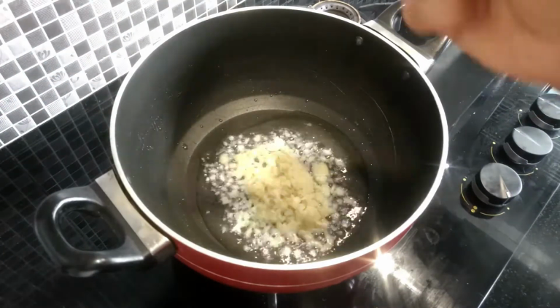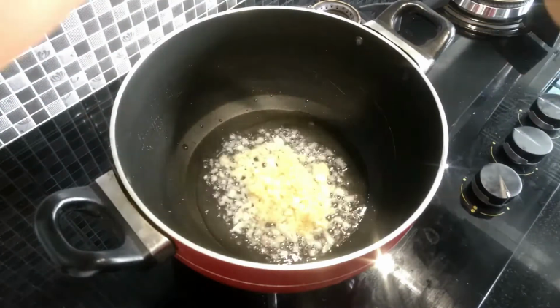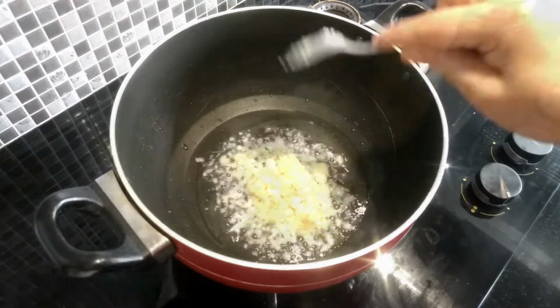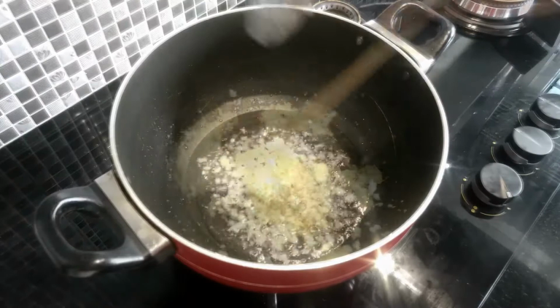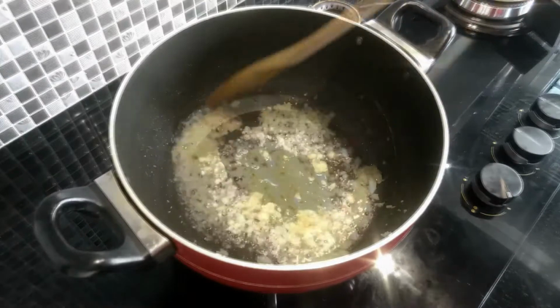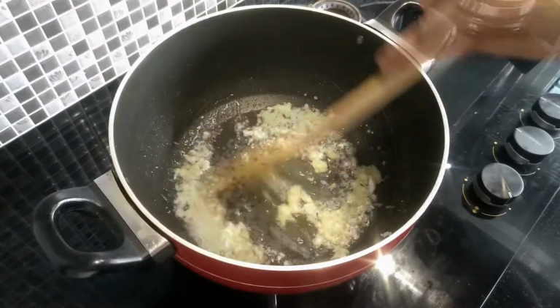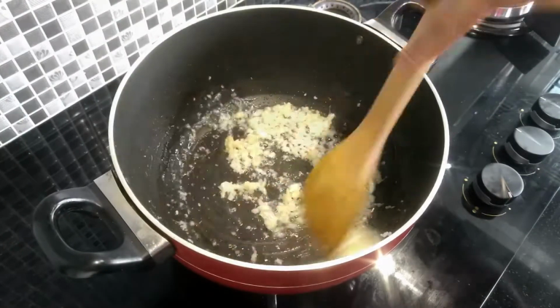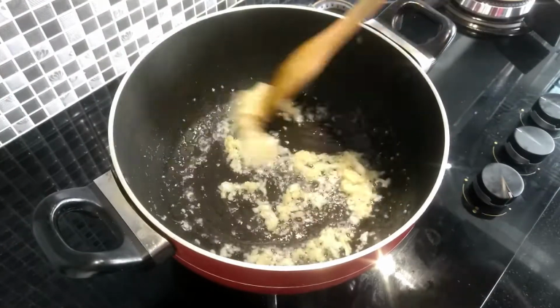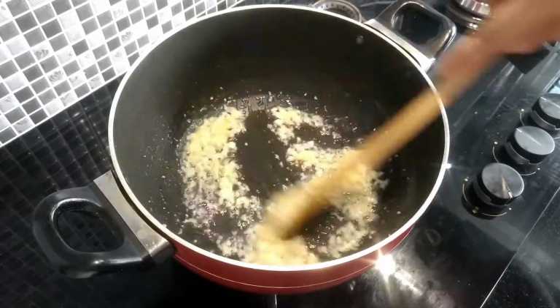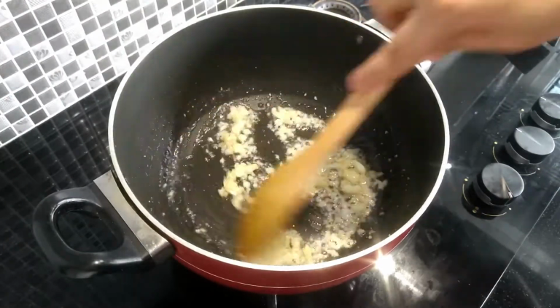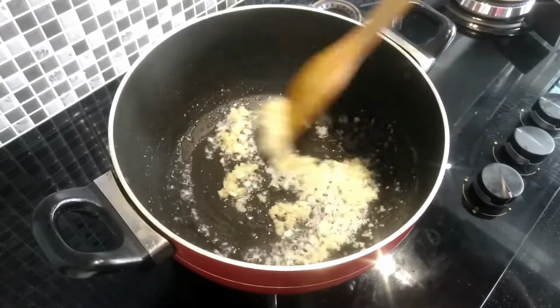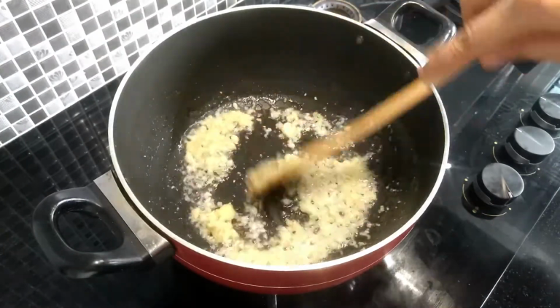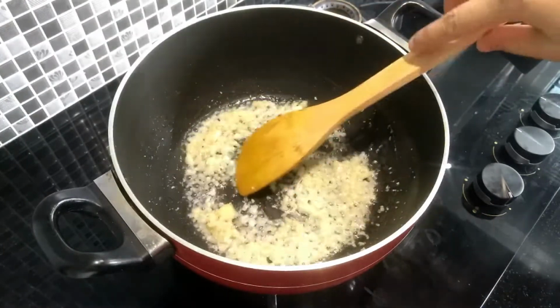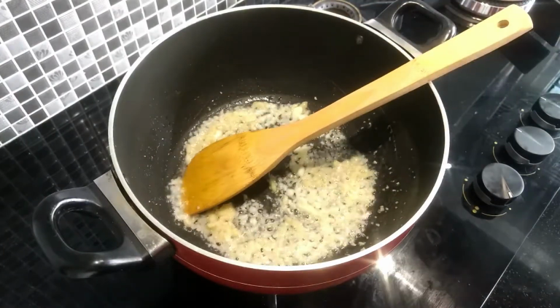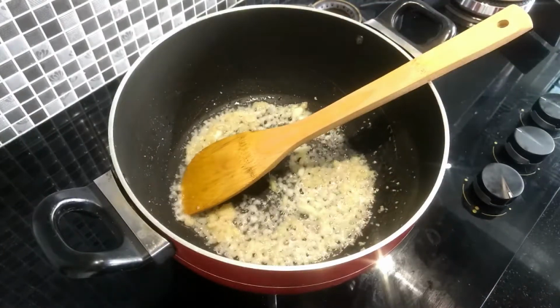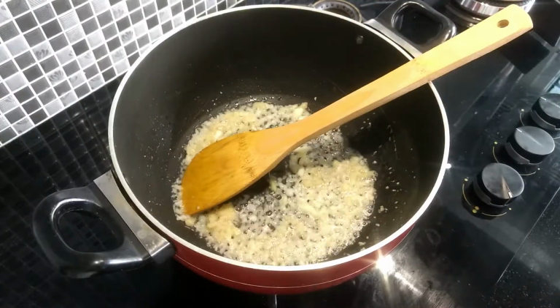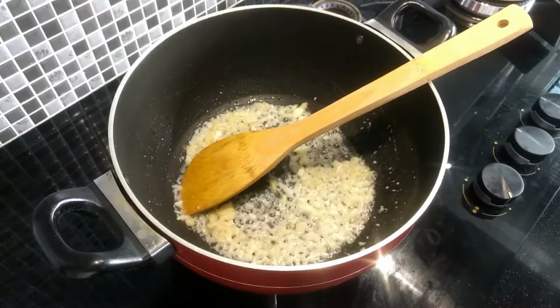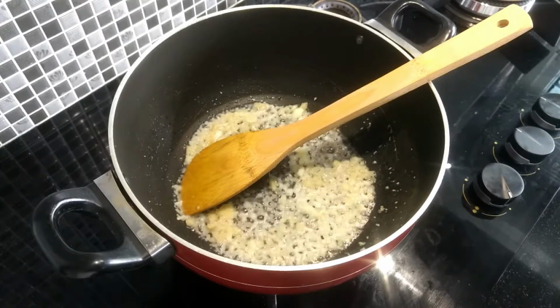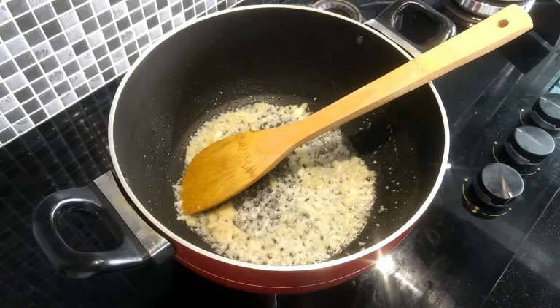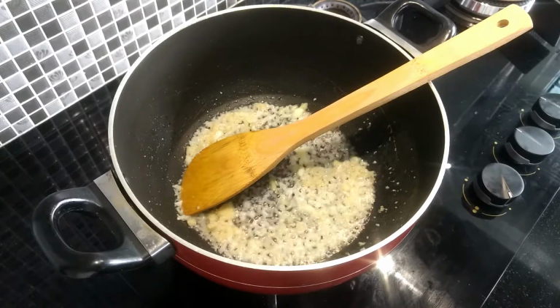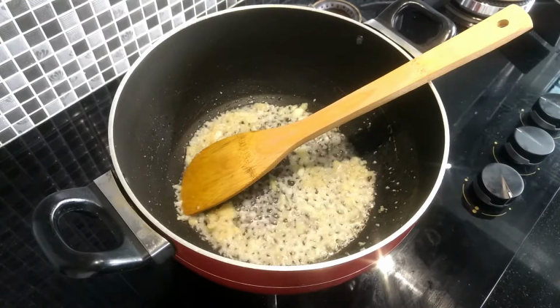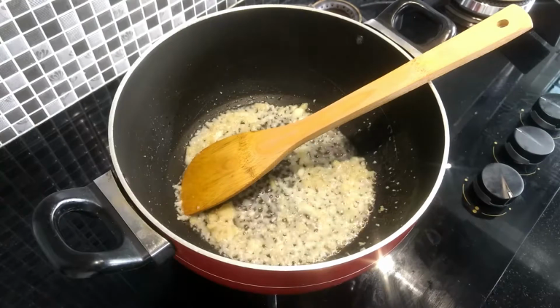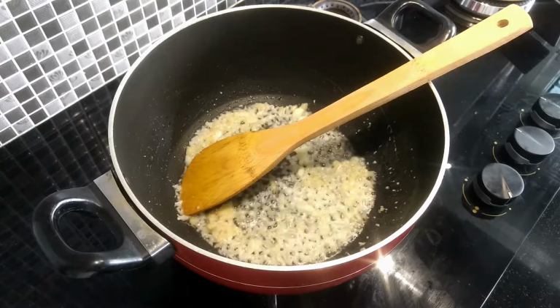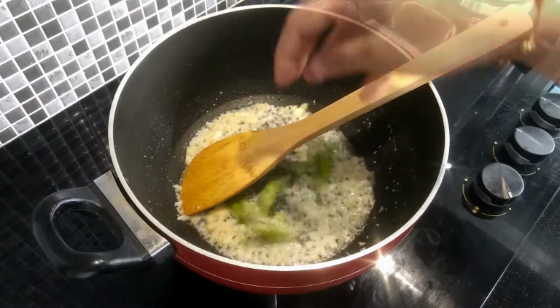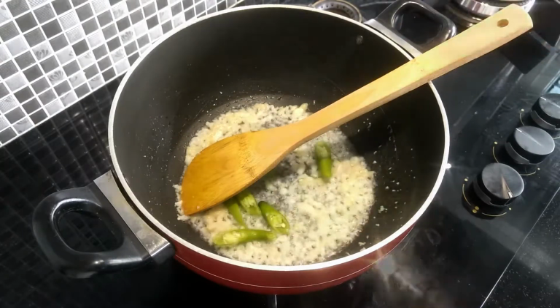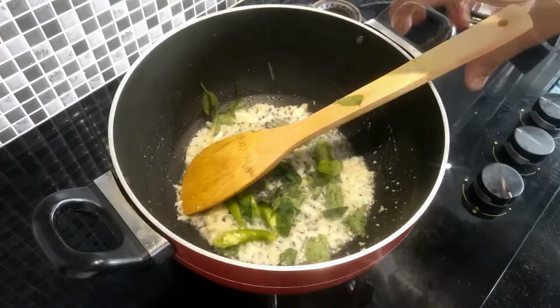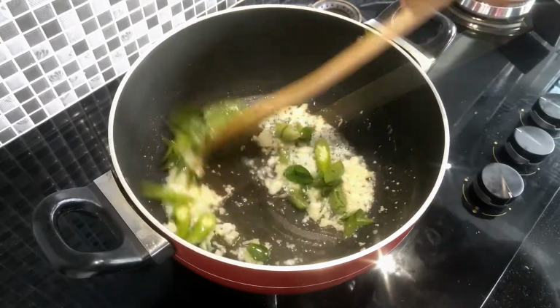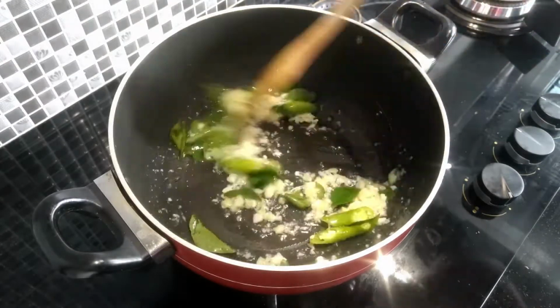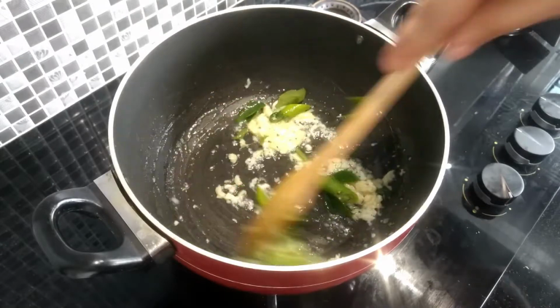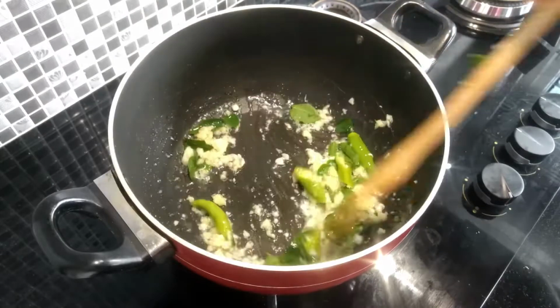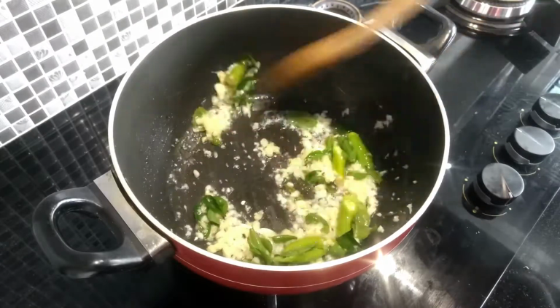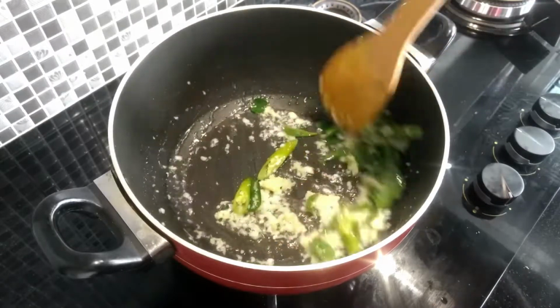We will add some flour with the flour. The same ingredient we will mix.